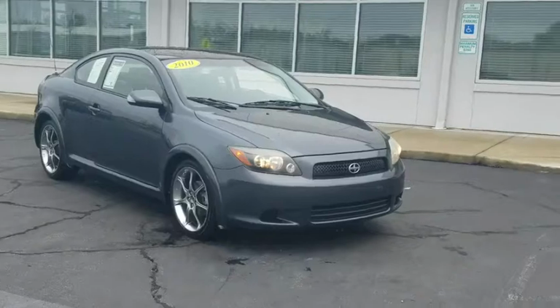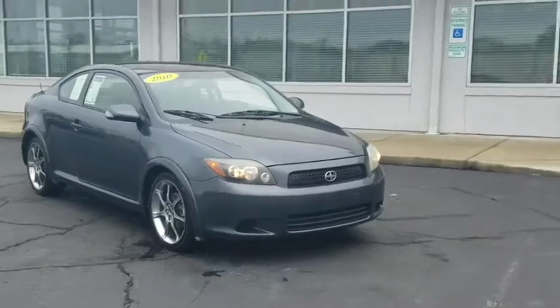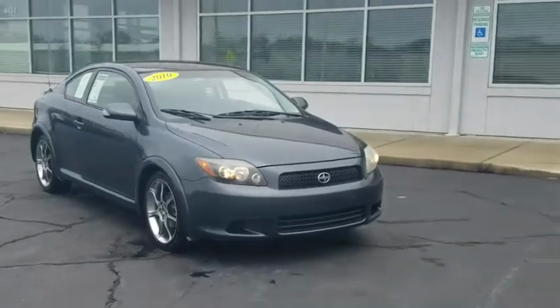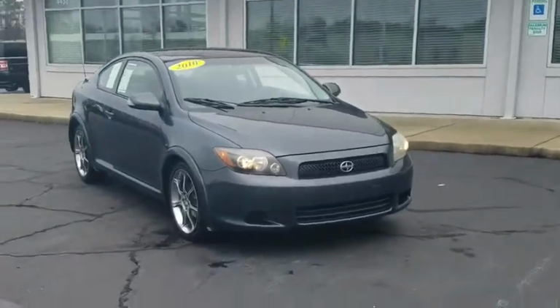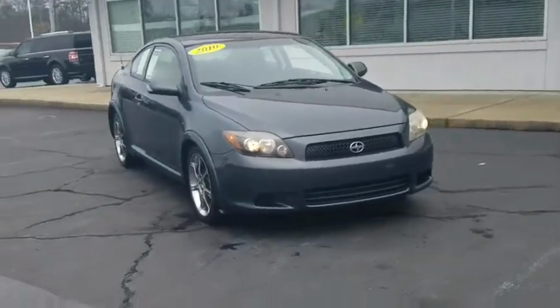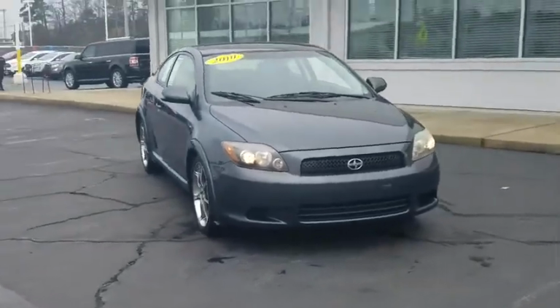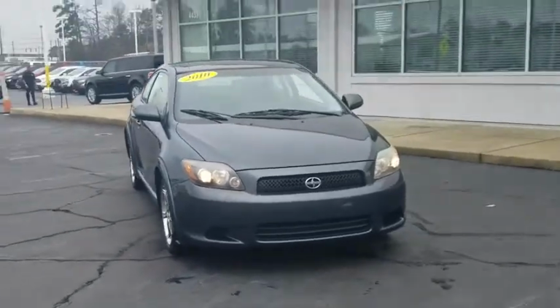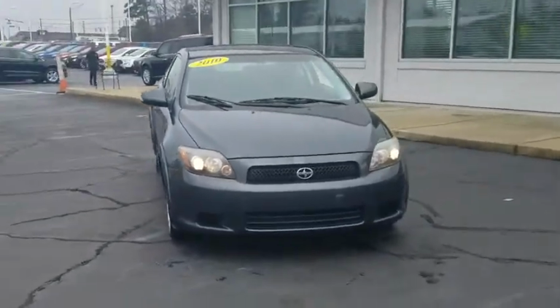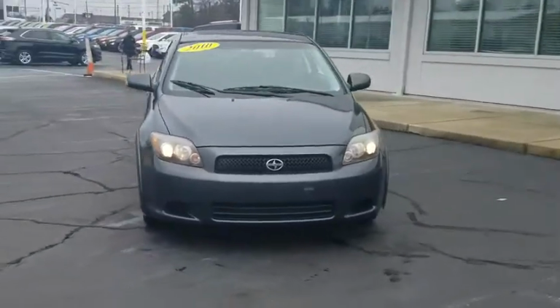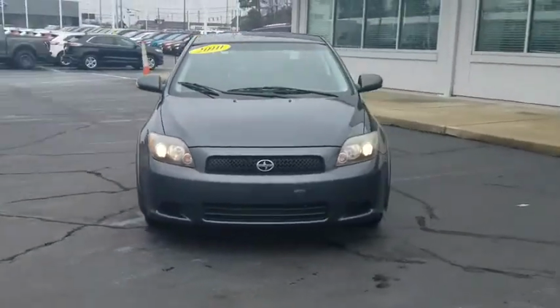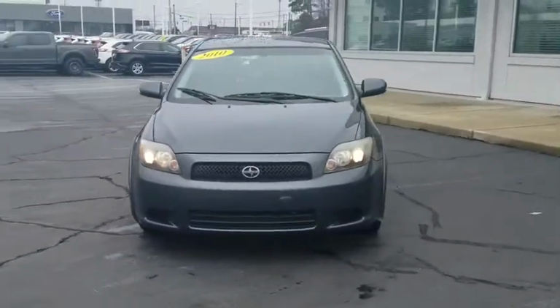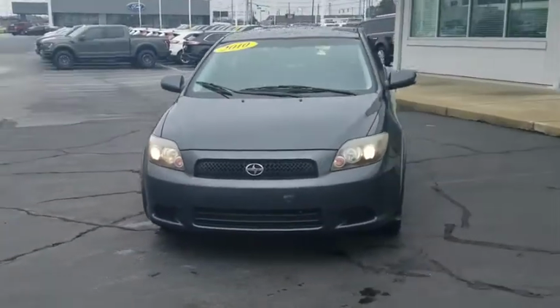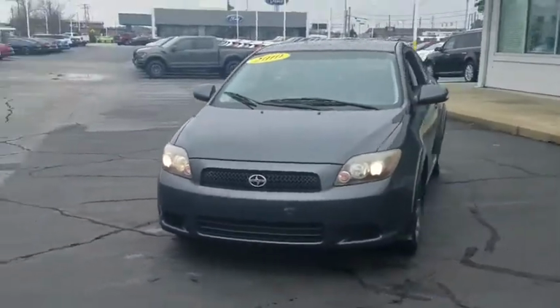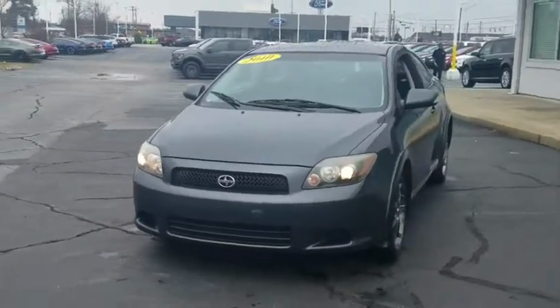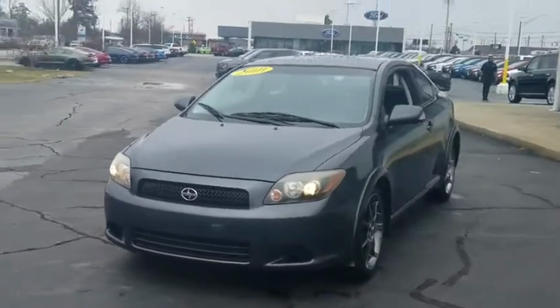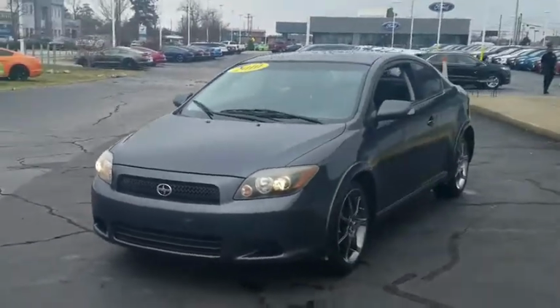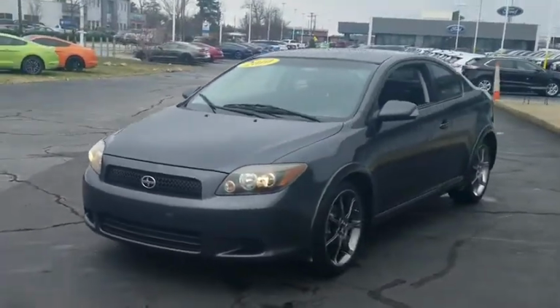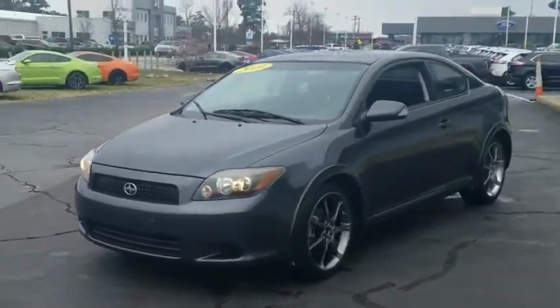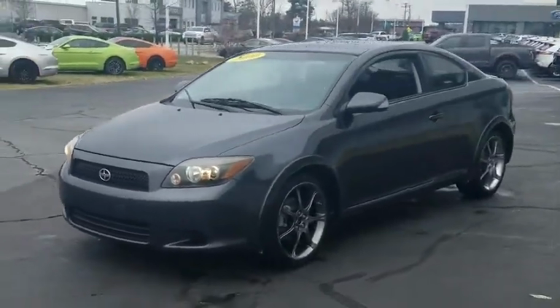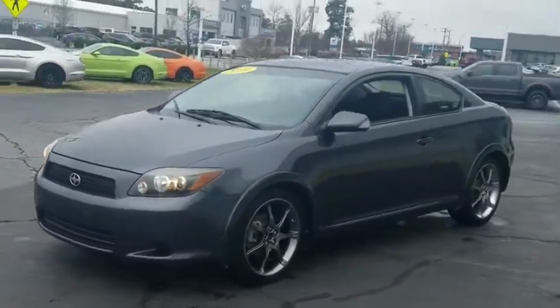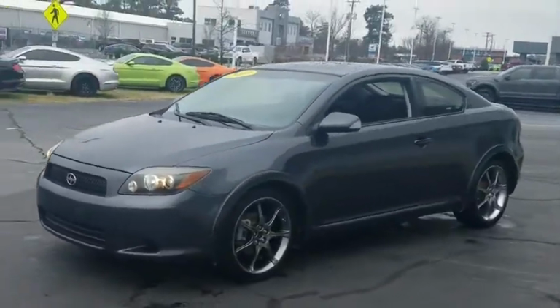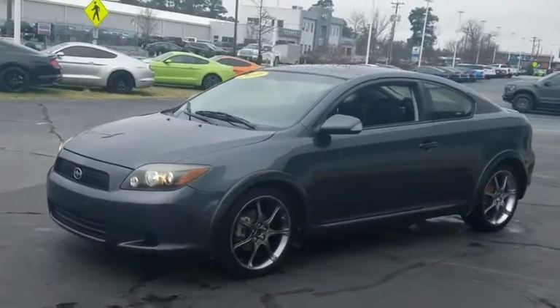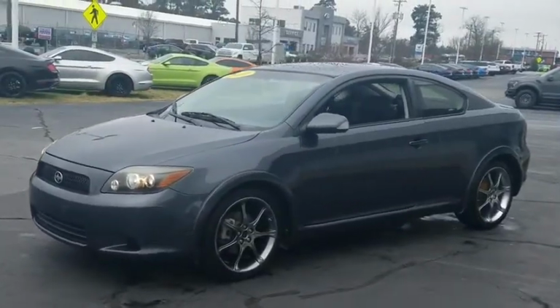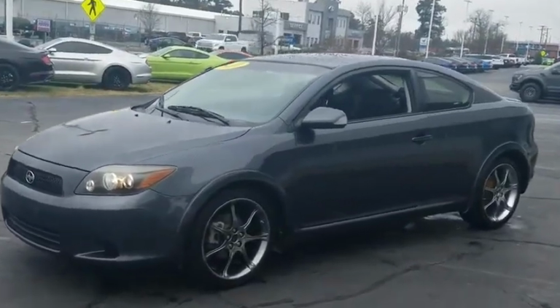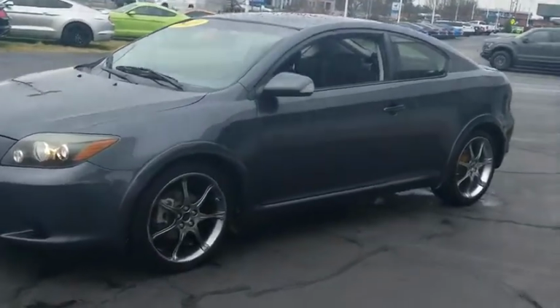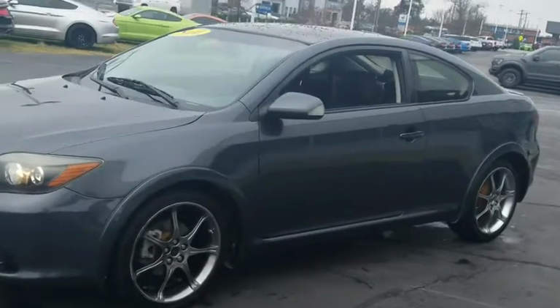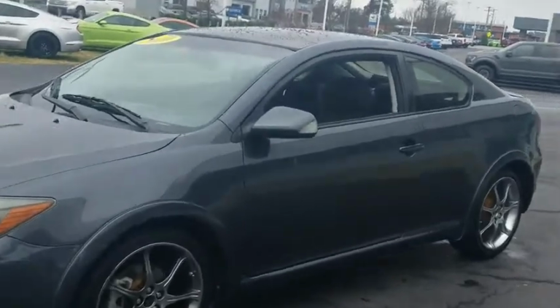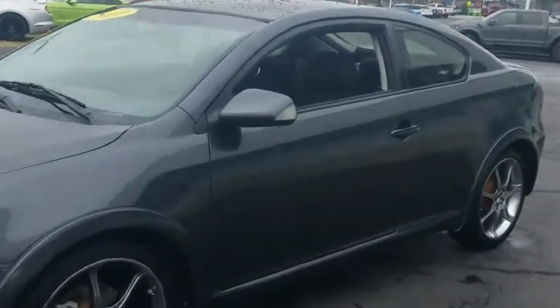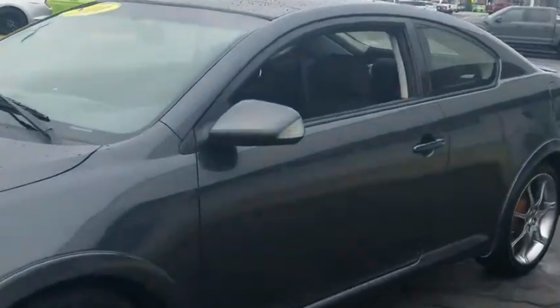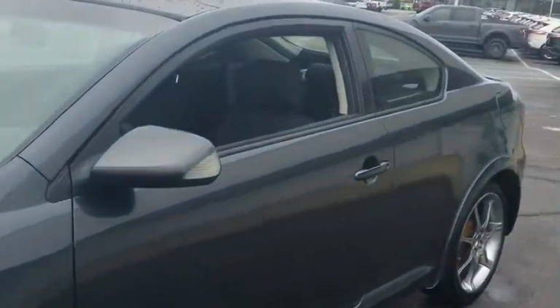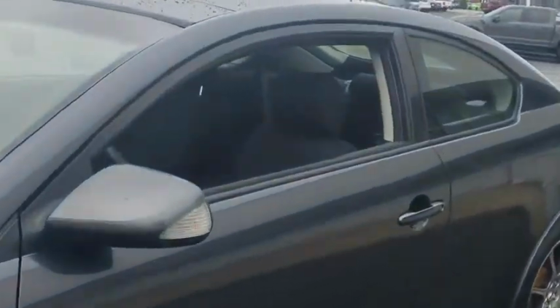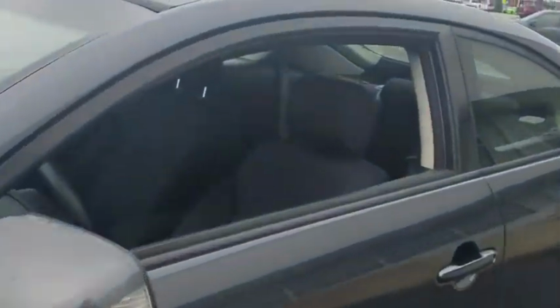Looking for the right vehicle? Check out the 2010 Scion TC. The Scion TC is powered by a spirited engine with a completely responsive handling system. This vehicle has less than 130,000 miles.